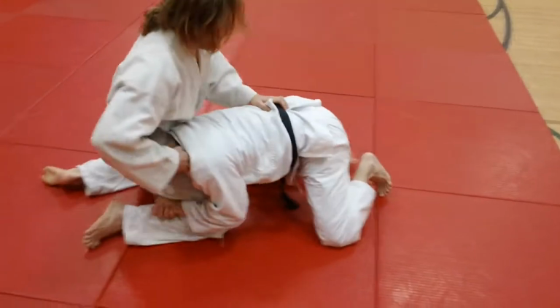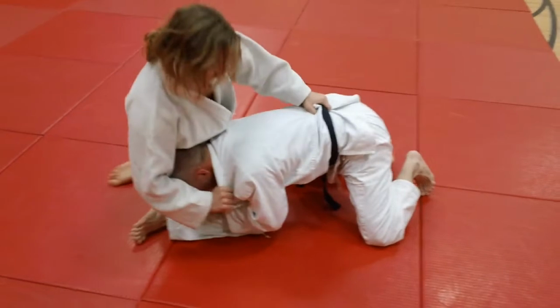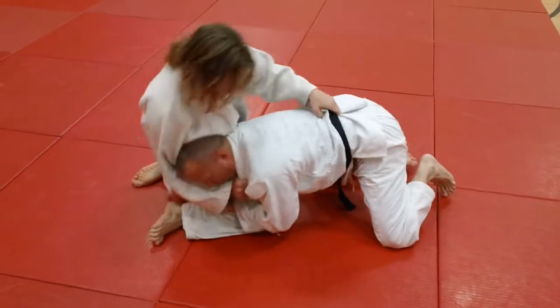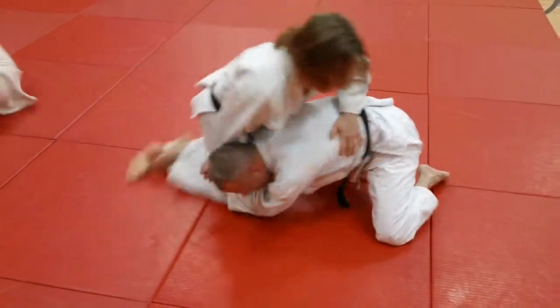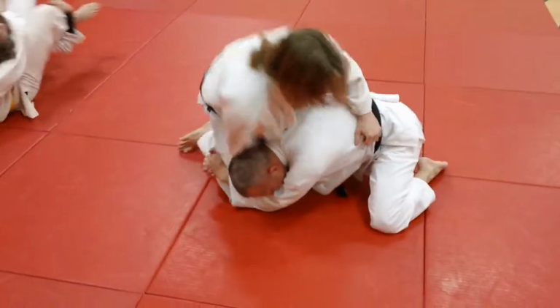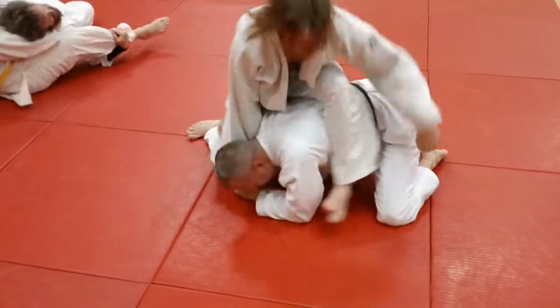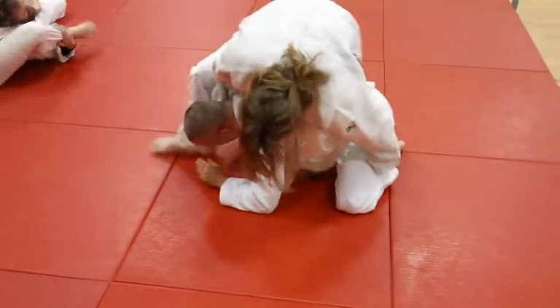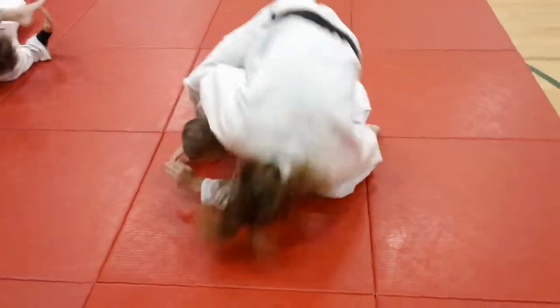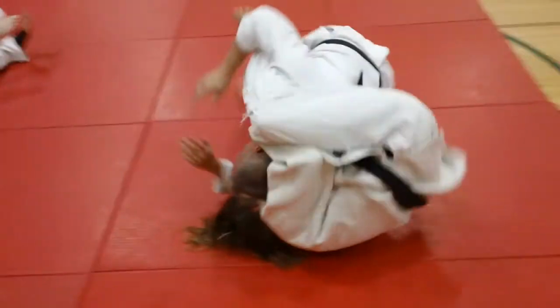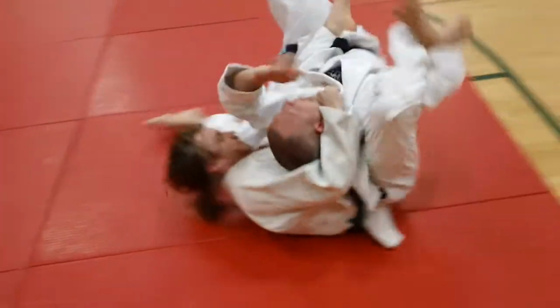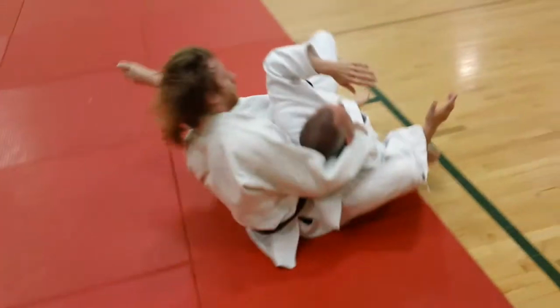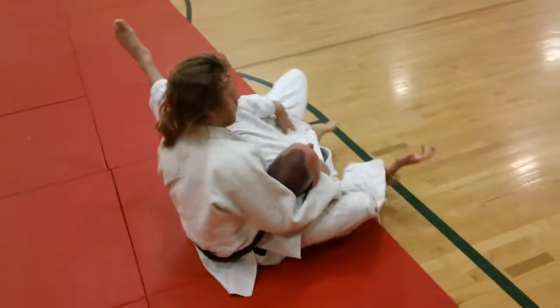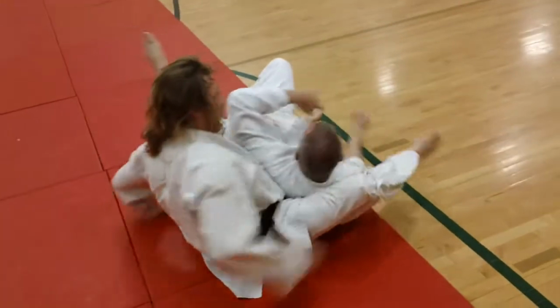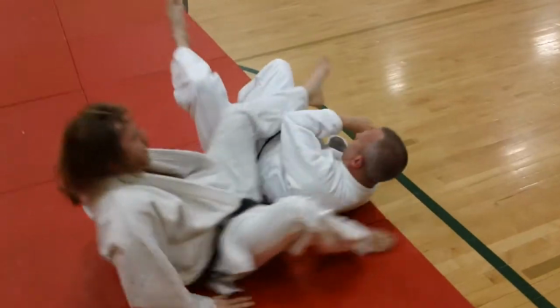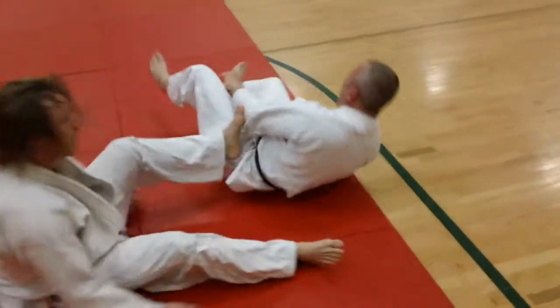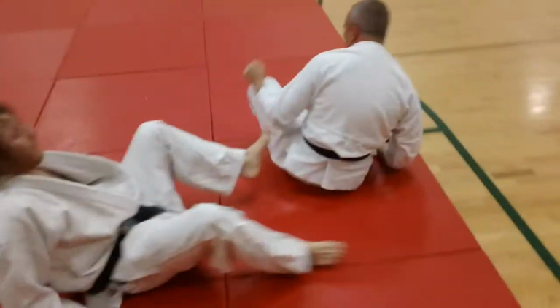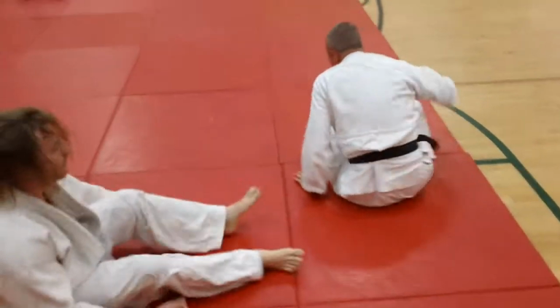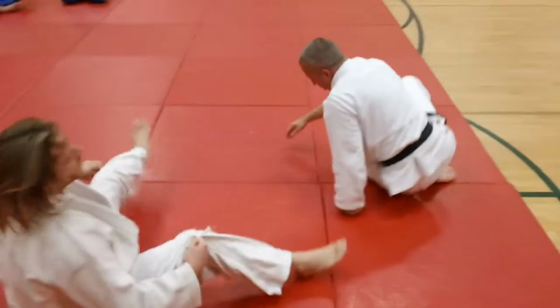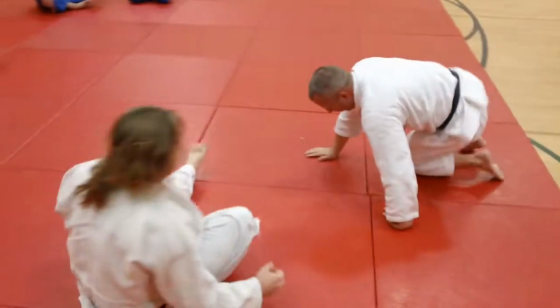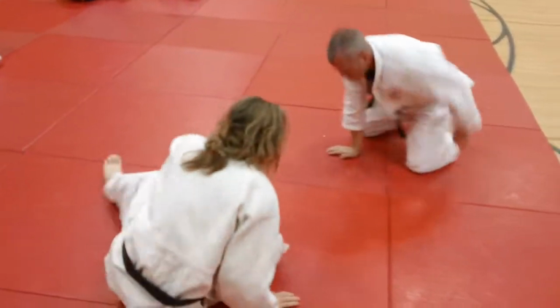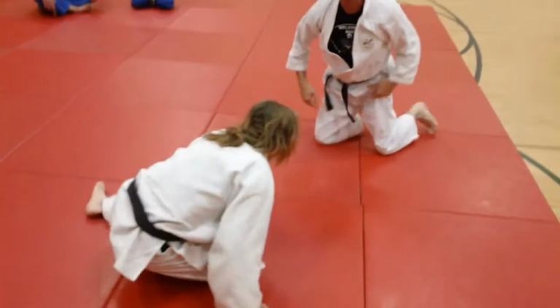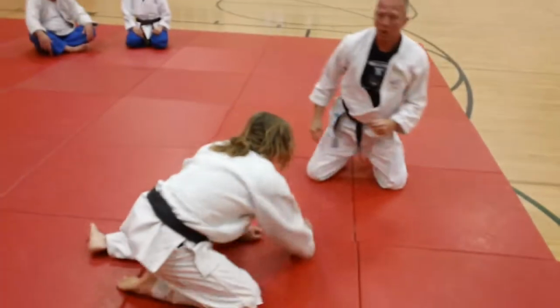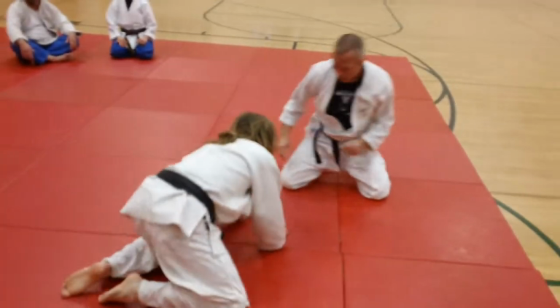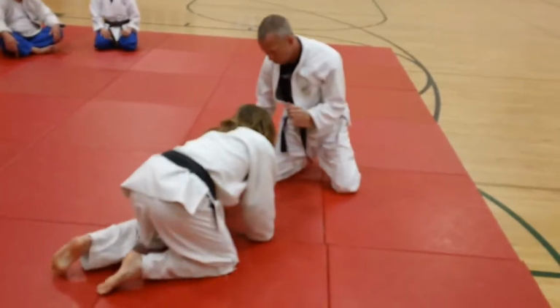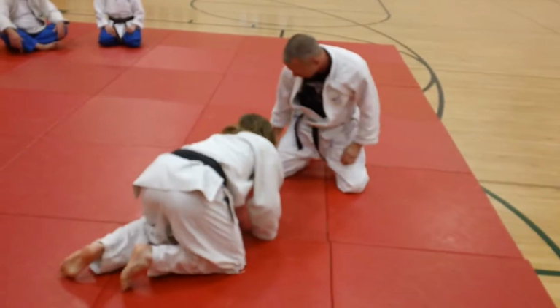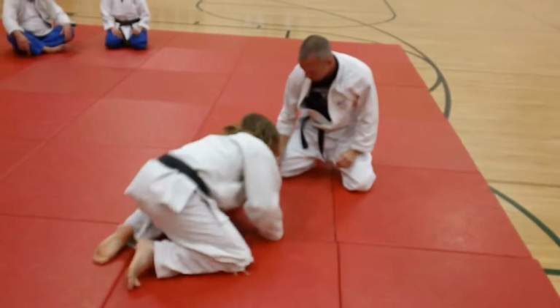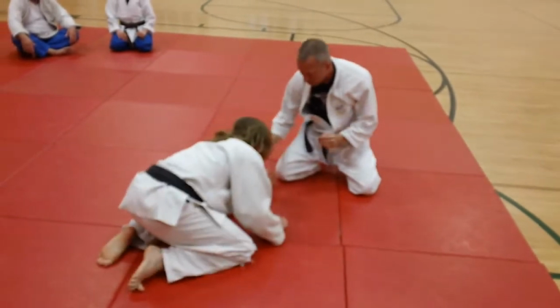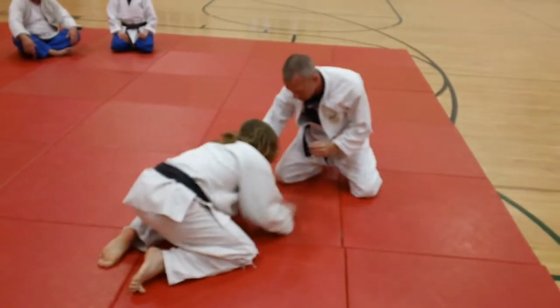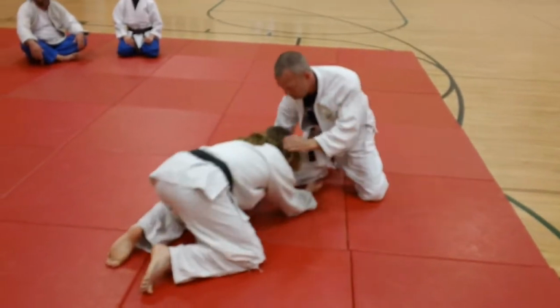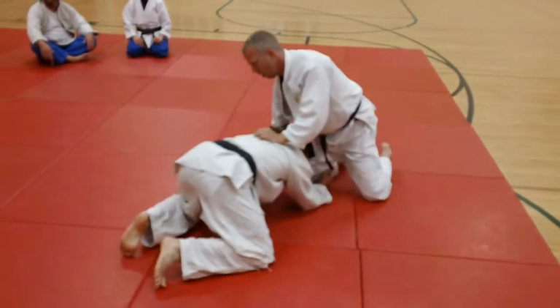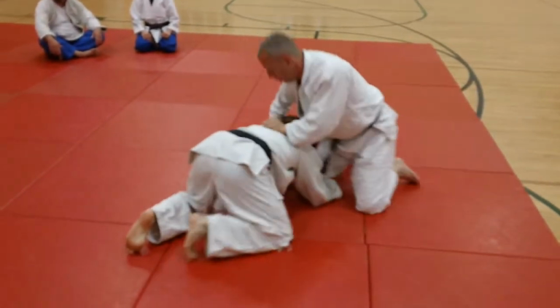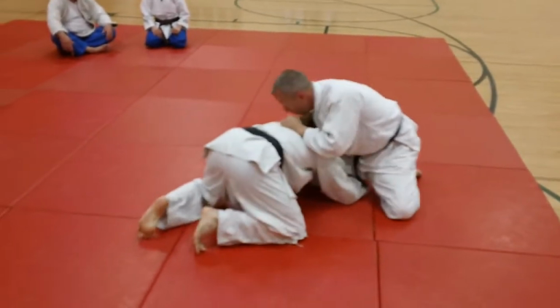He grabs, he loops, steps over, catches the leg, and does what I always call the Hungarian roll — because I first saw a Hungarian guy do this move — but it's a good counter if the guy grabs your leg.